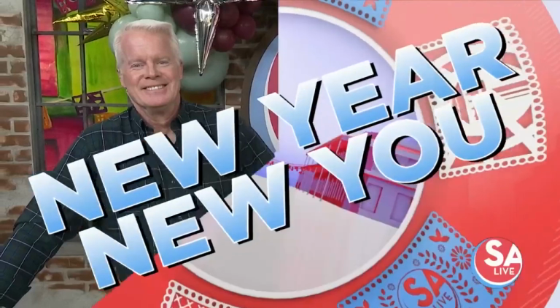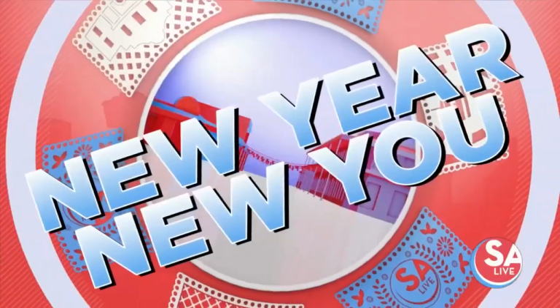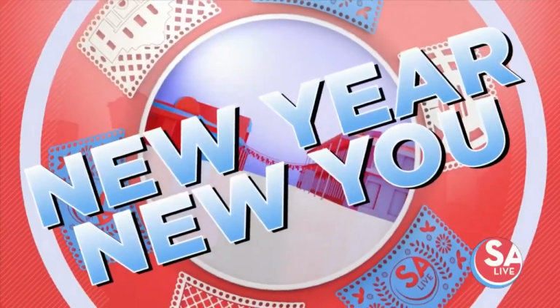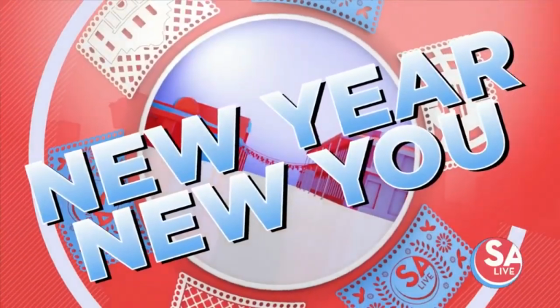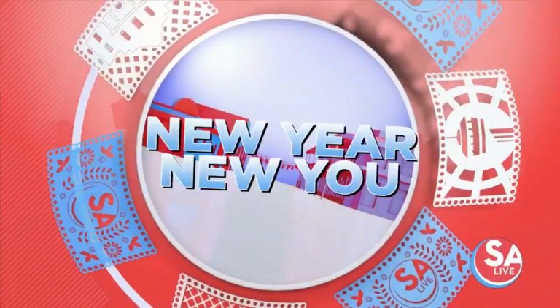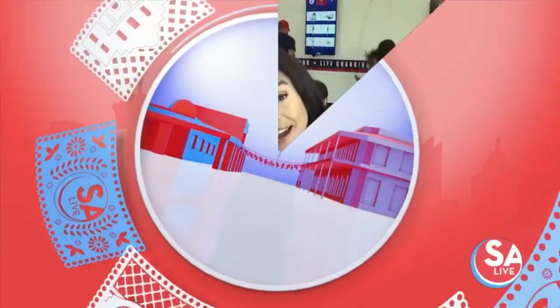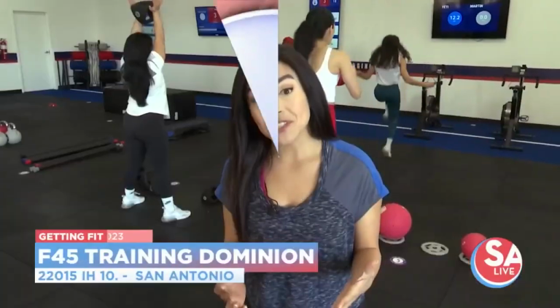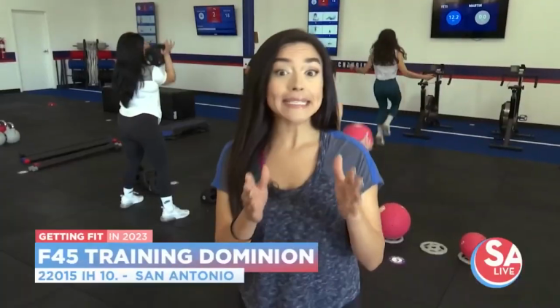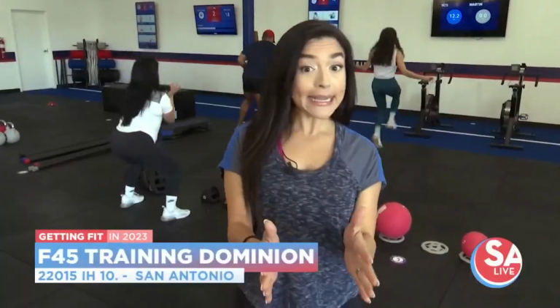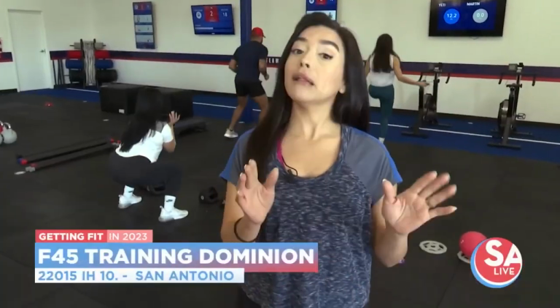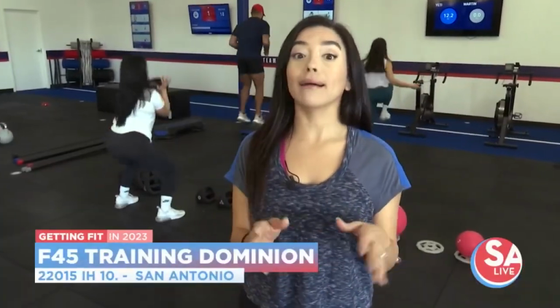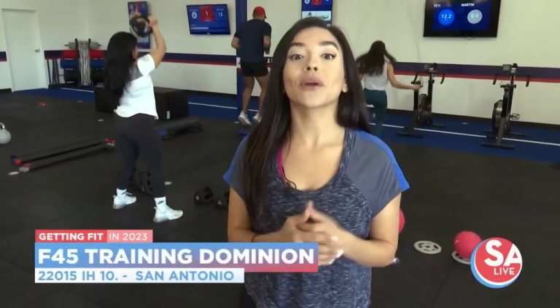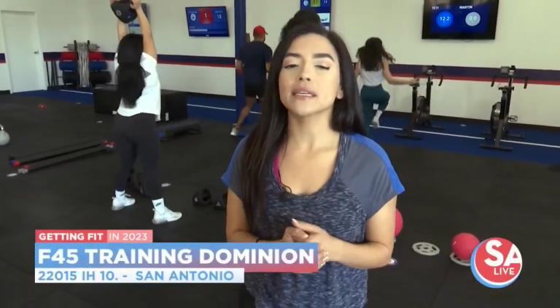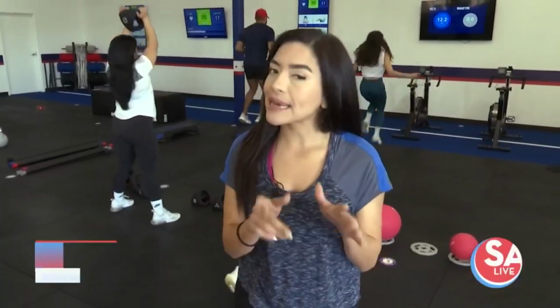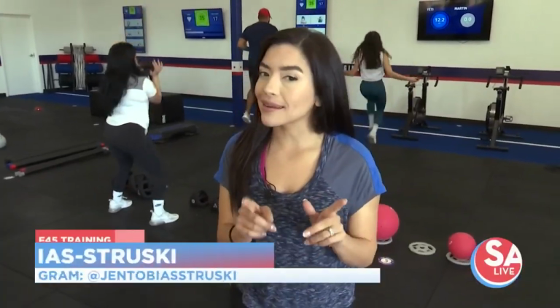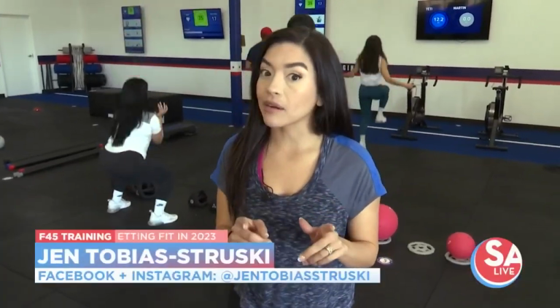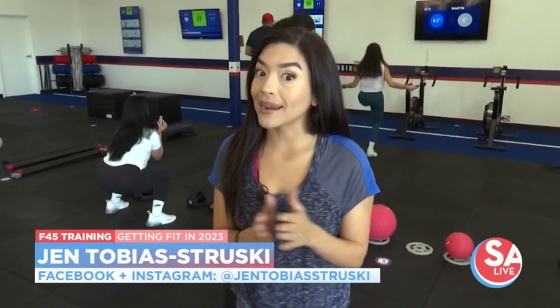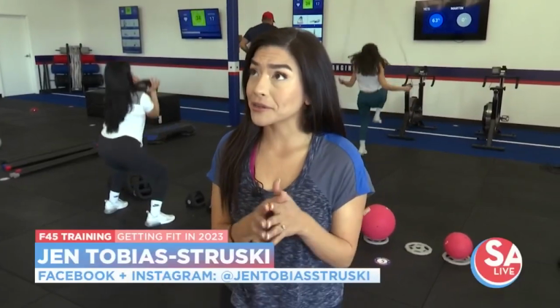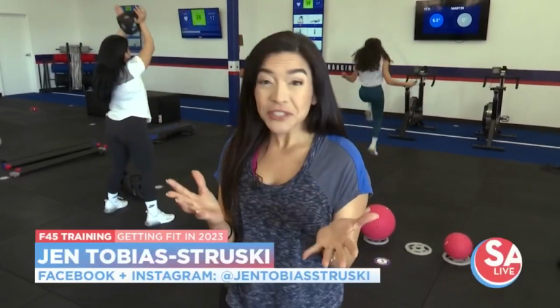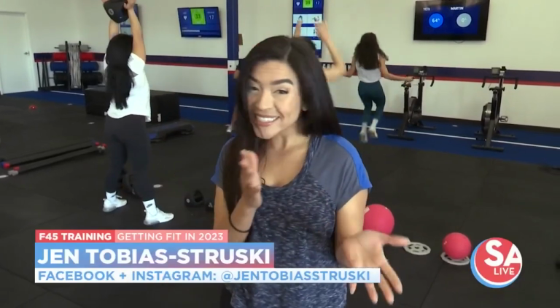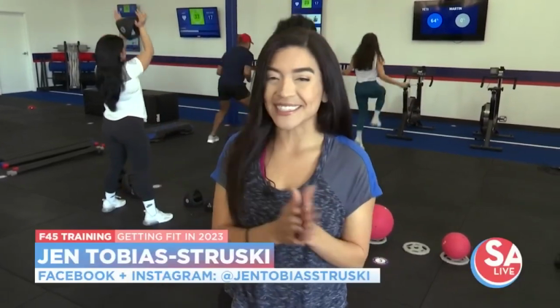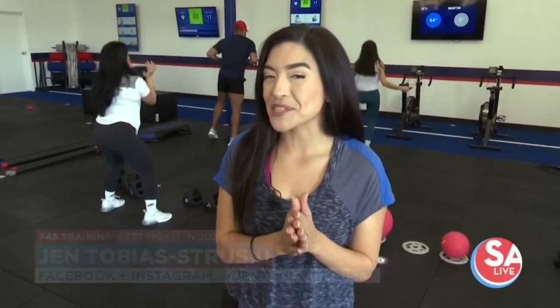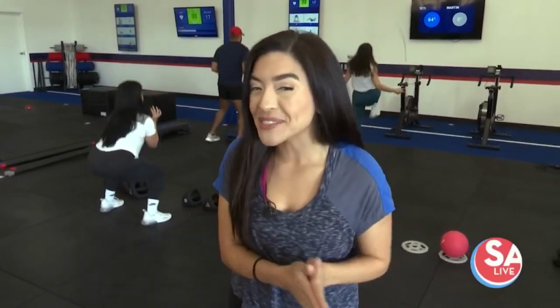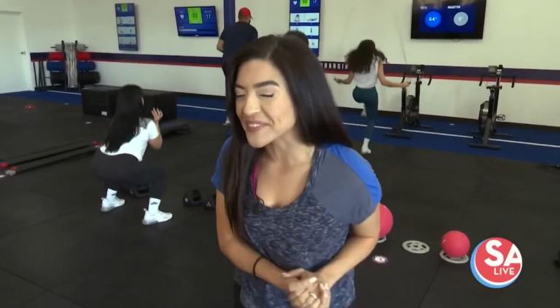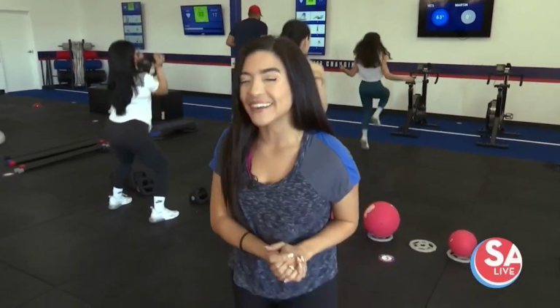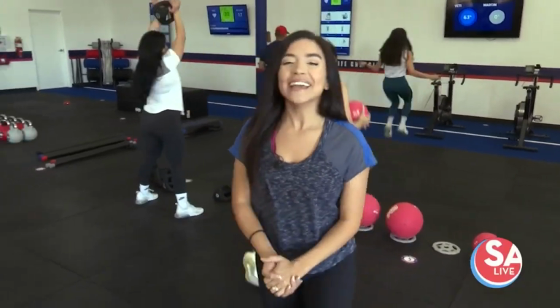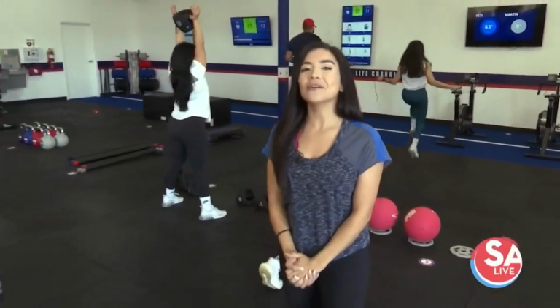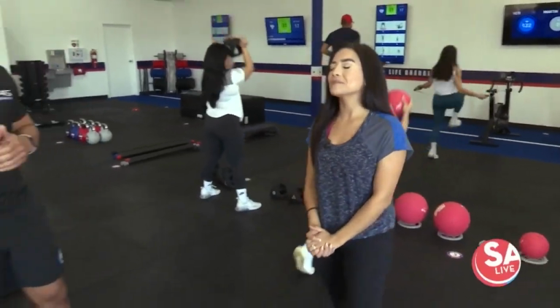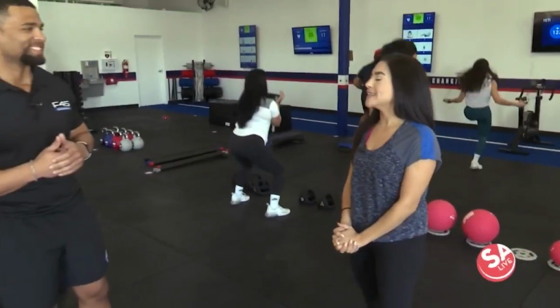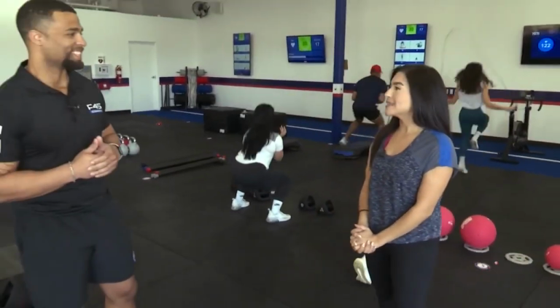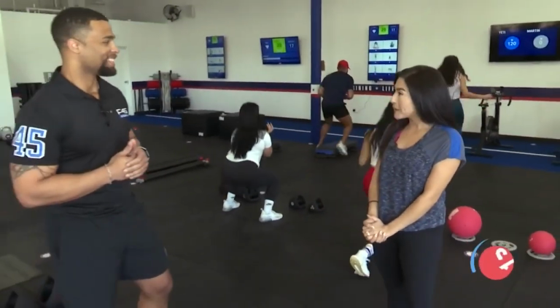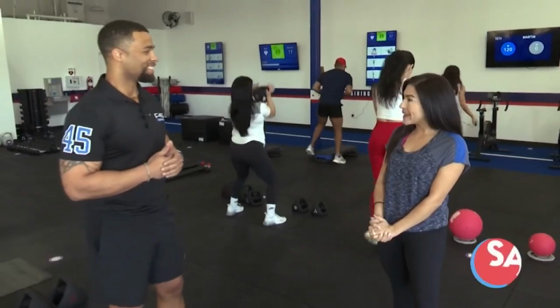That's right, F45, which is exactly how long the workout is — less than an hour — and you're here to see some results. Joining me now is Coach Brandon to tell us more about it.